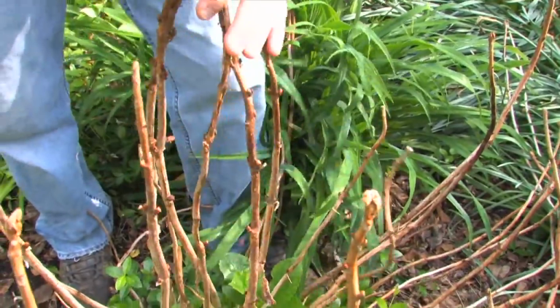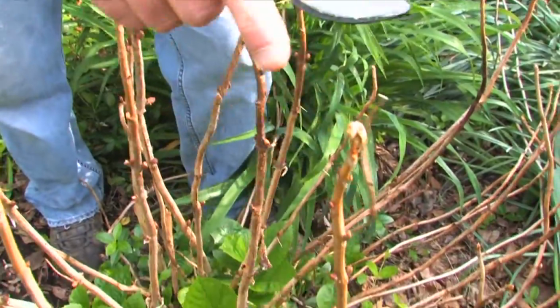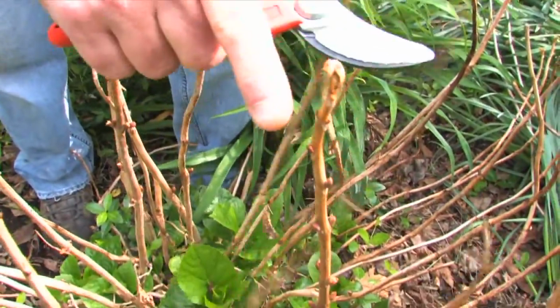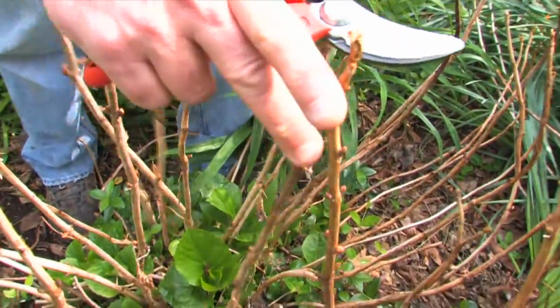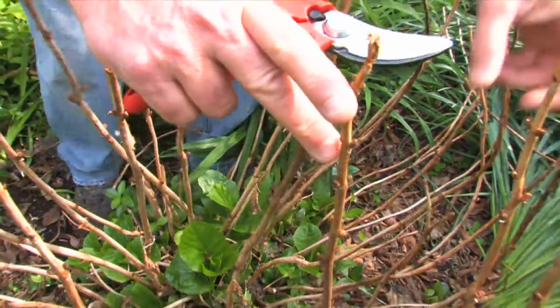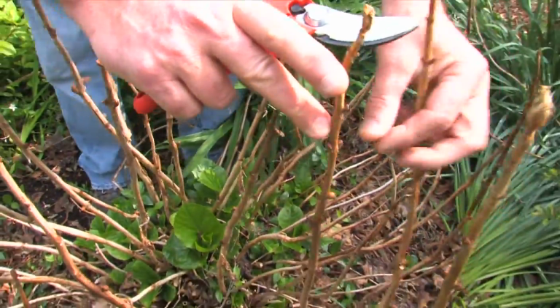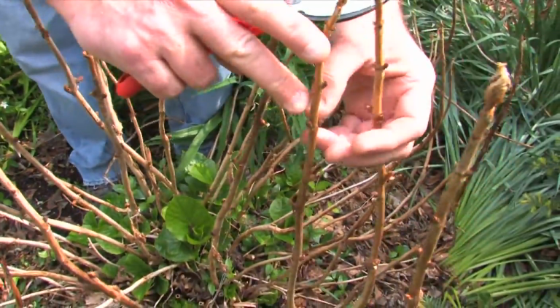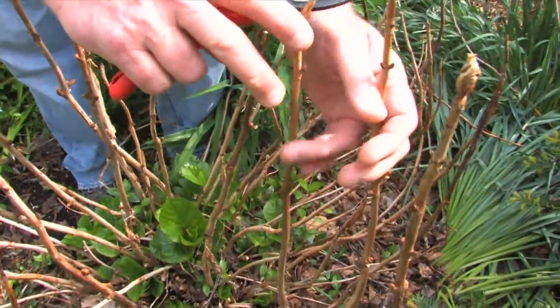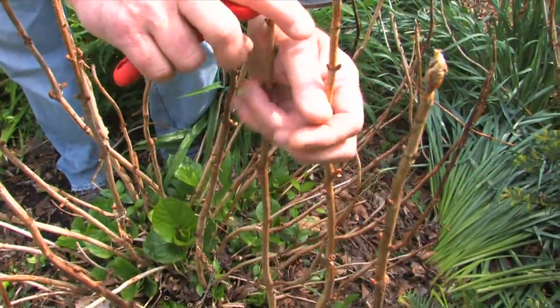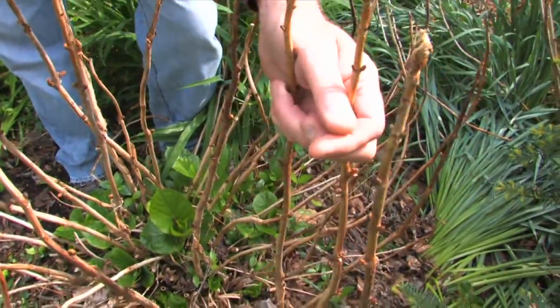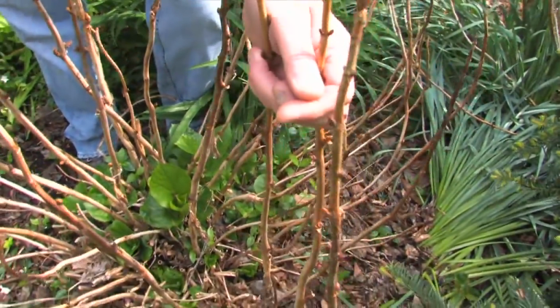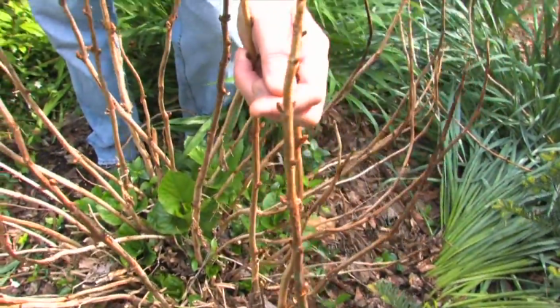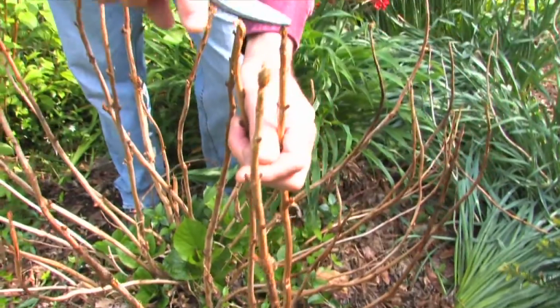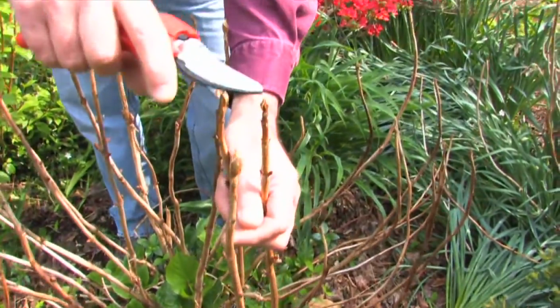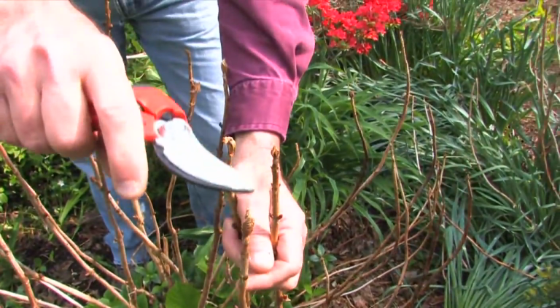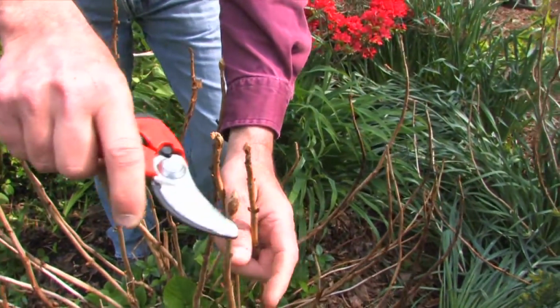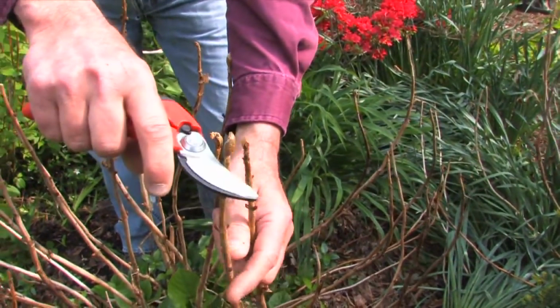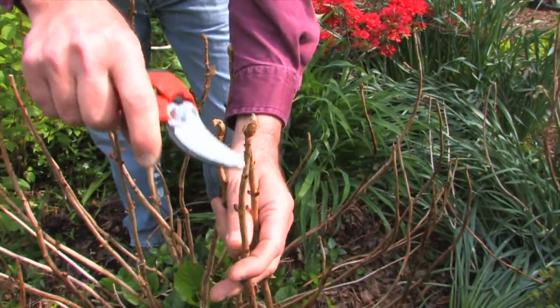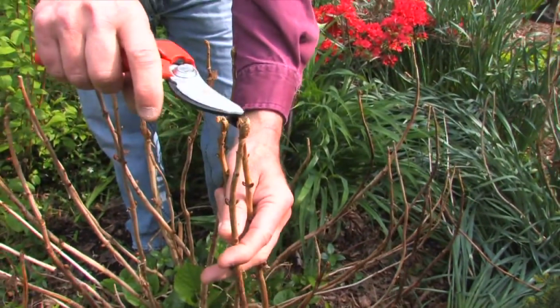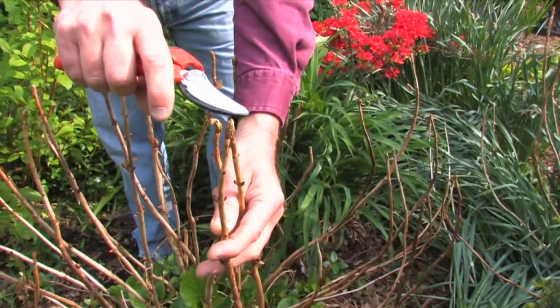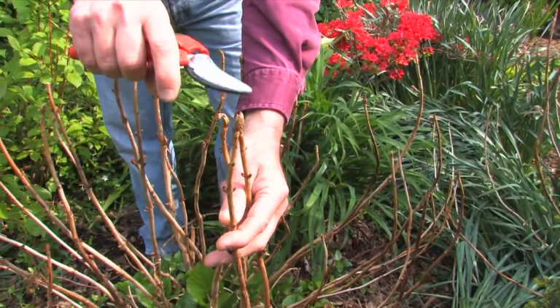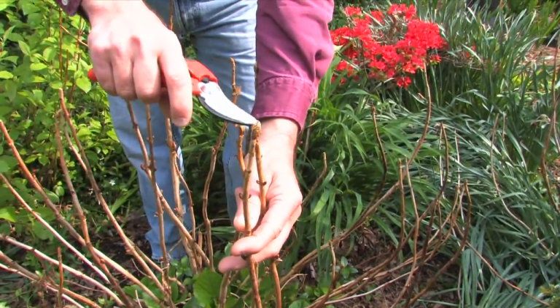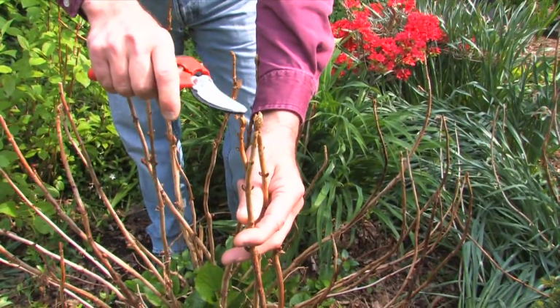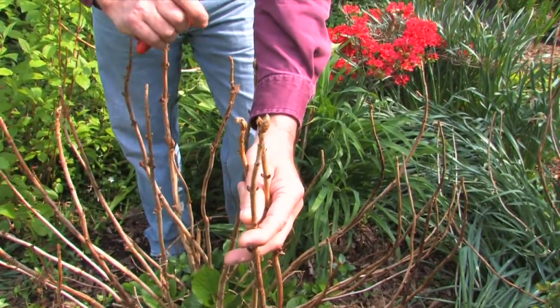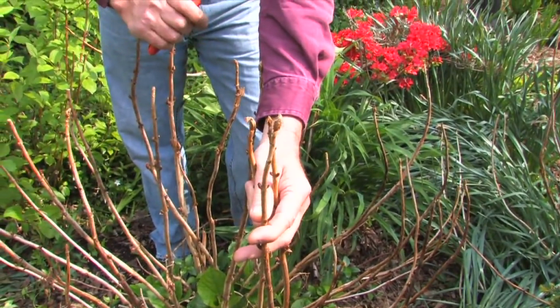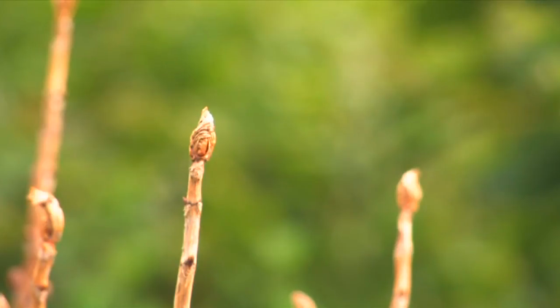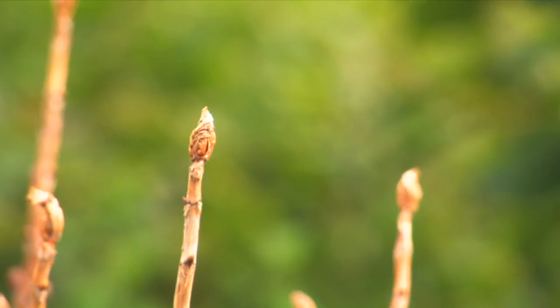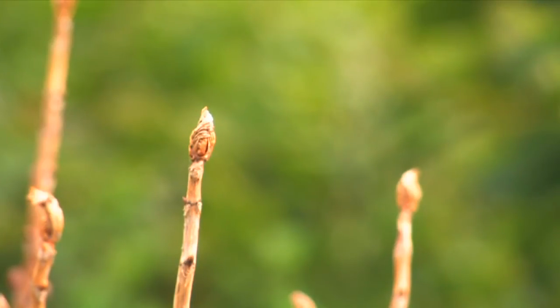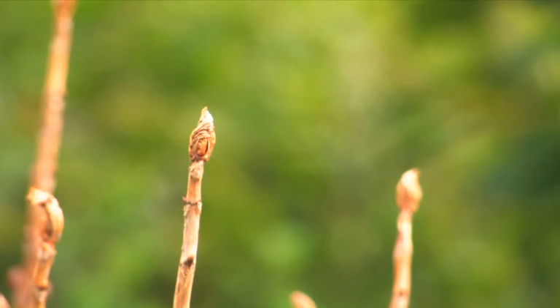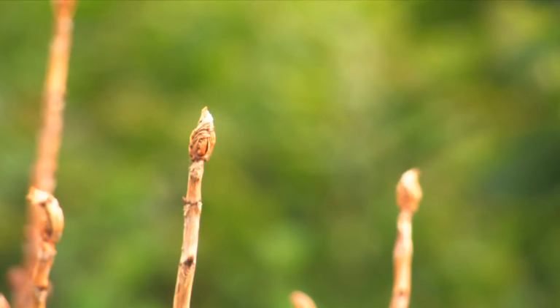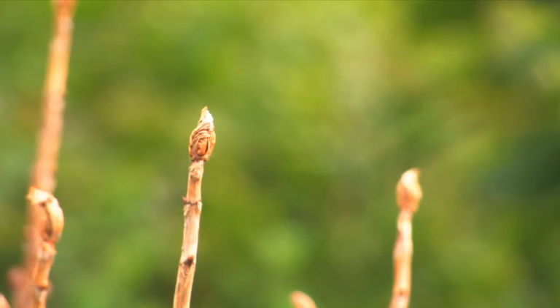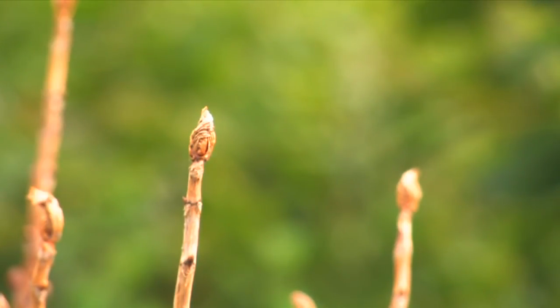But again, these are spring-blooming hydrangeas. You do not want to remove these buds. These are the buds that will give you those pink or blue flowers every spring. So you want to leave those on the tips.